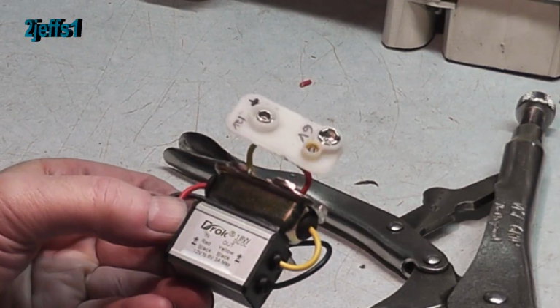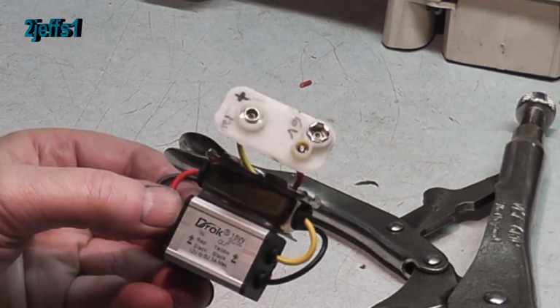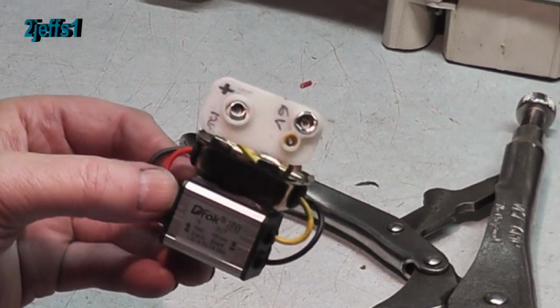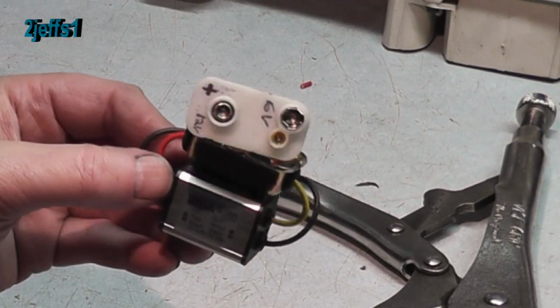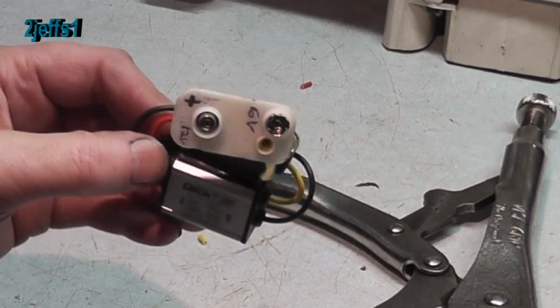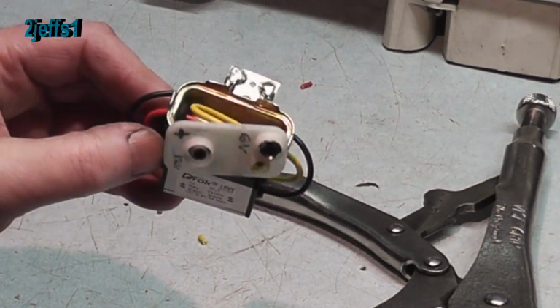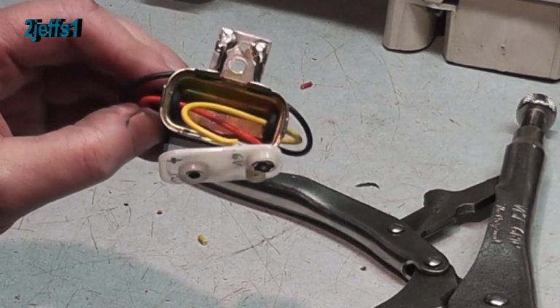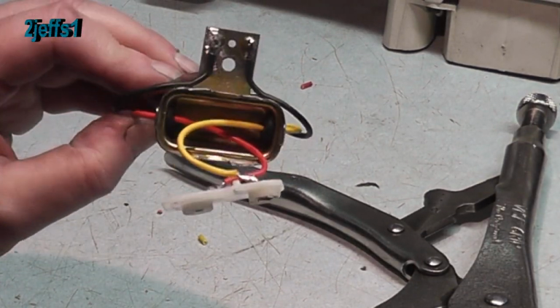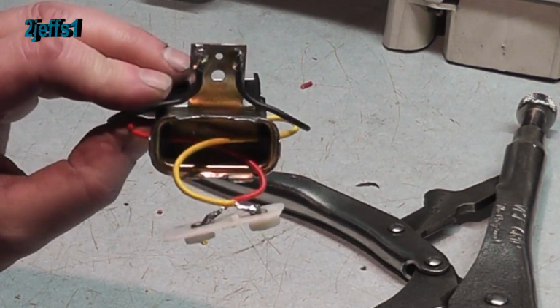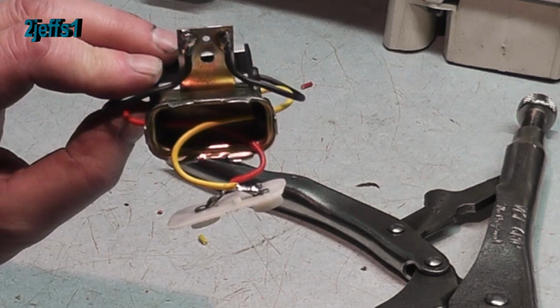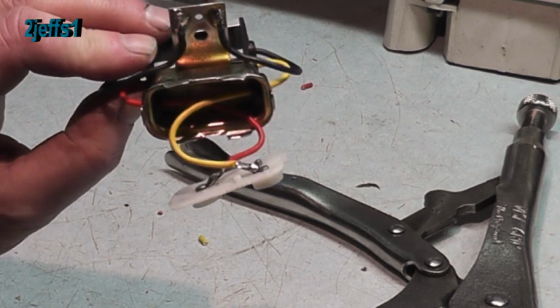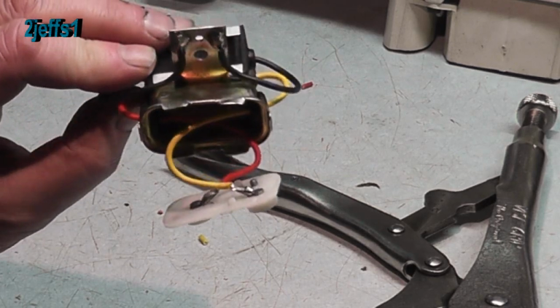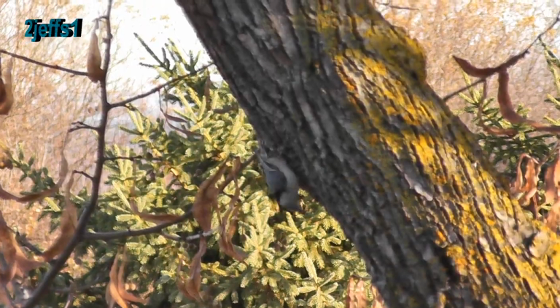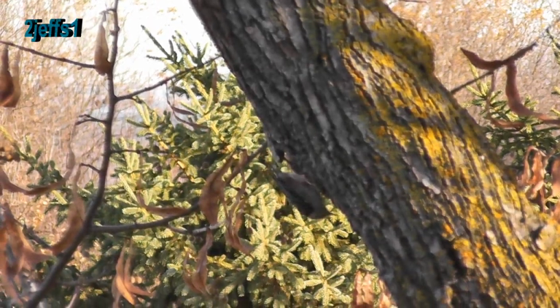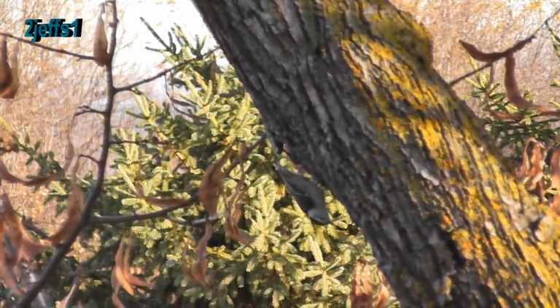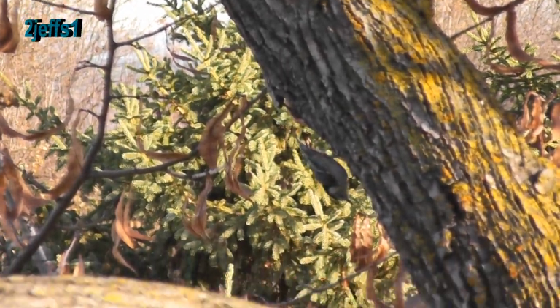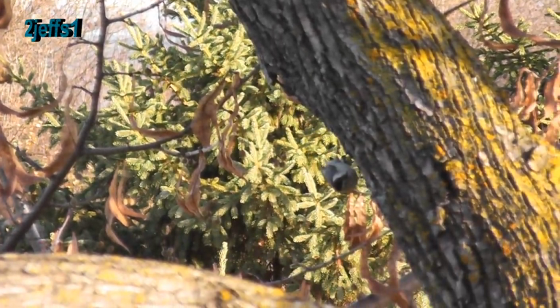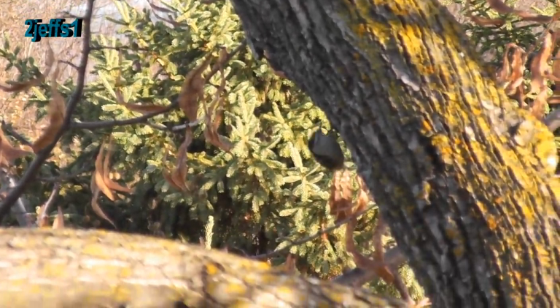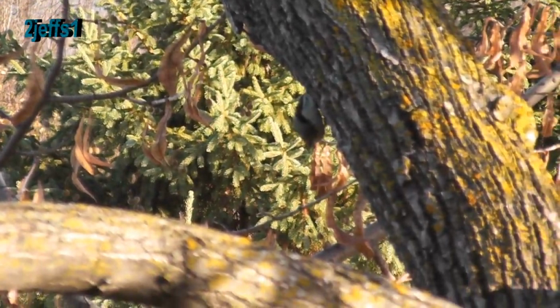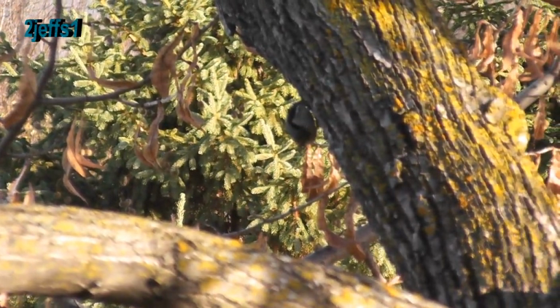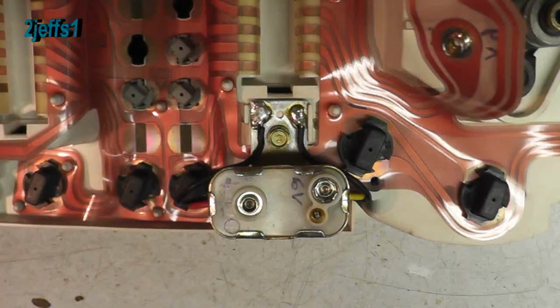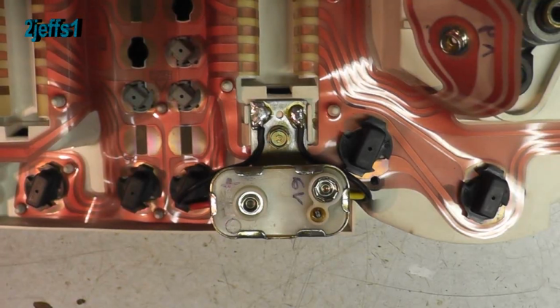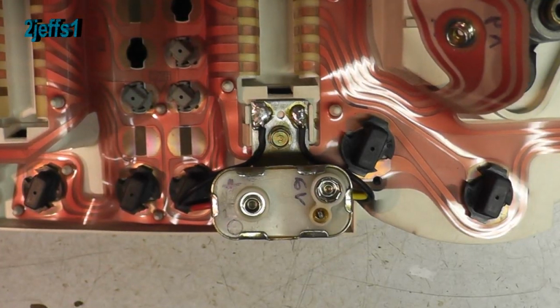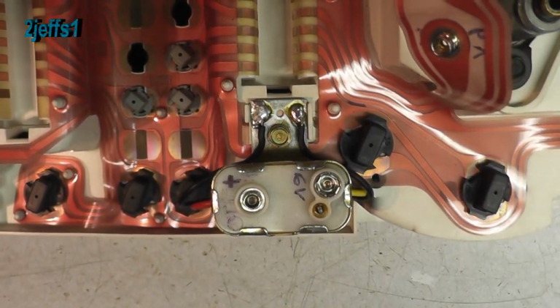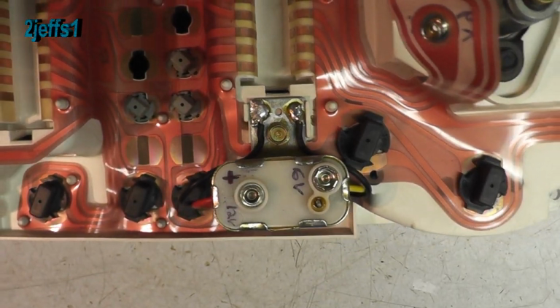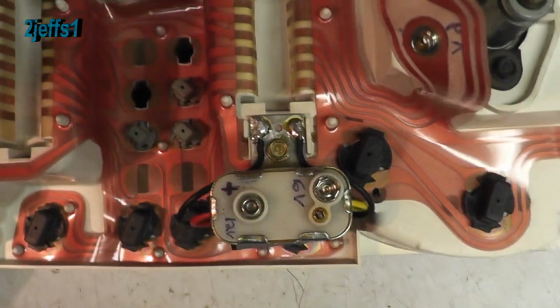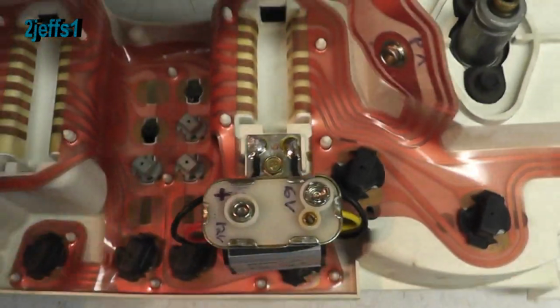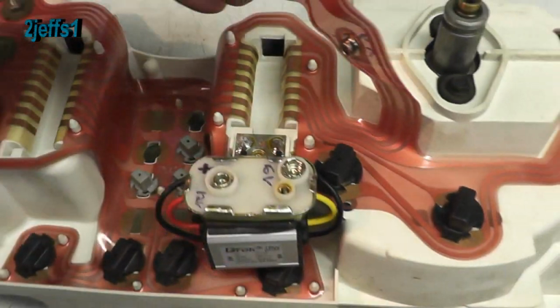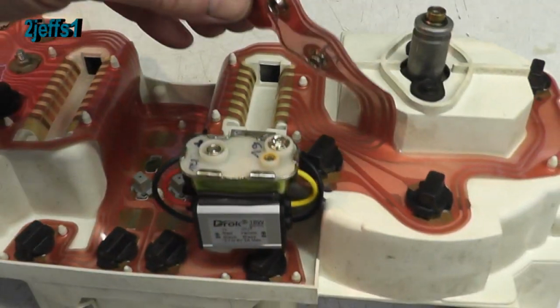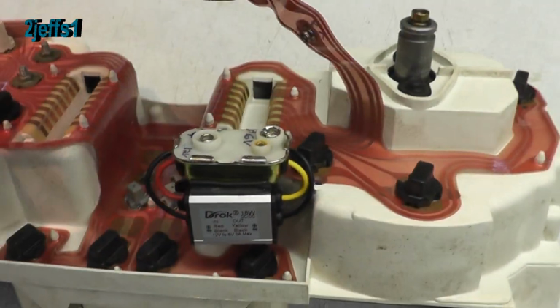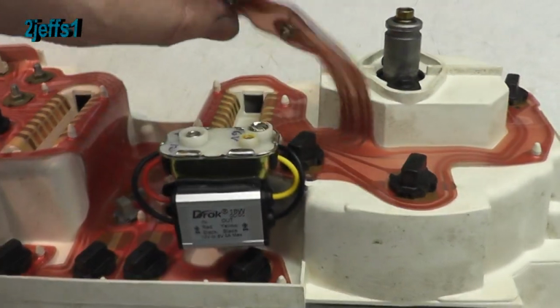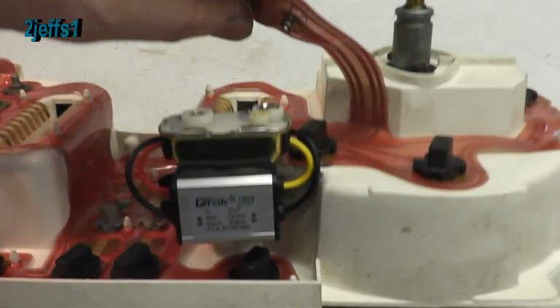Set the connector plate back on the housing and re-crimp the tabs. Here's a look at the finished product.